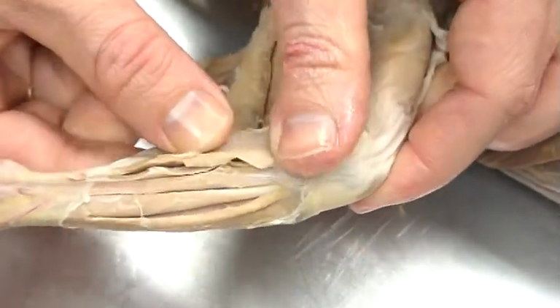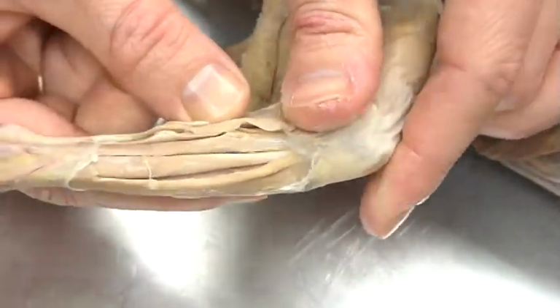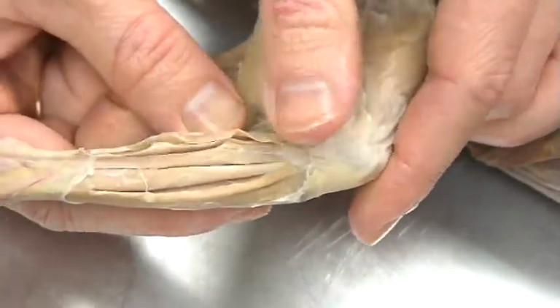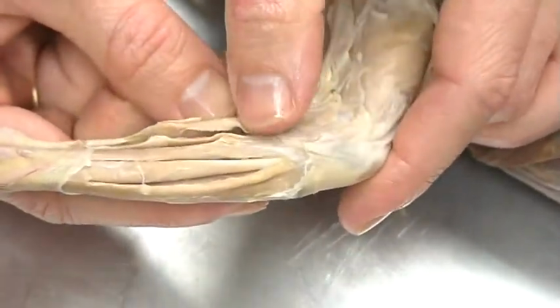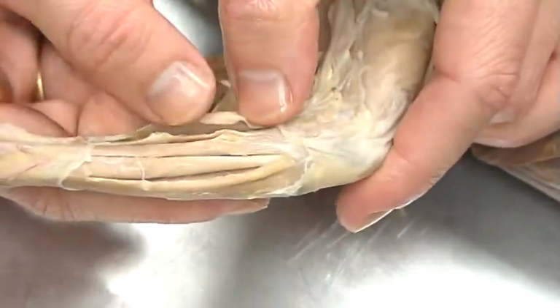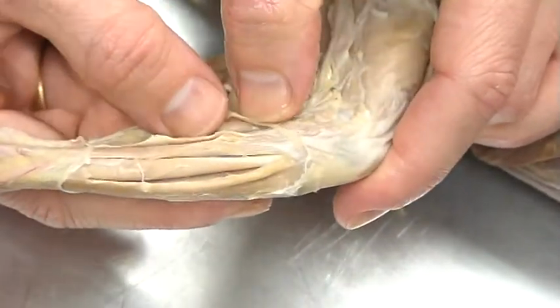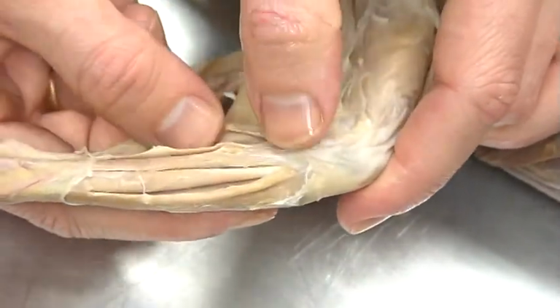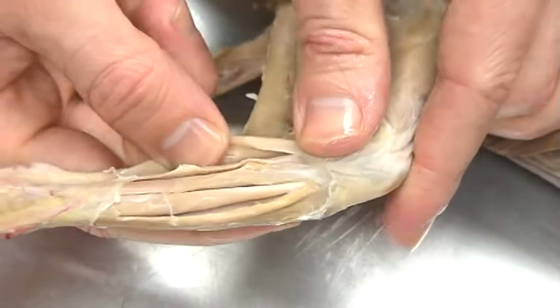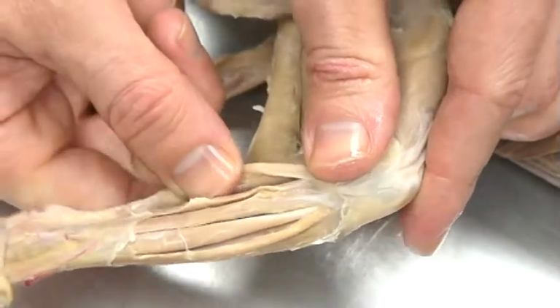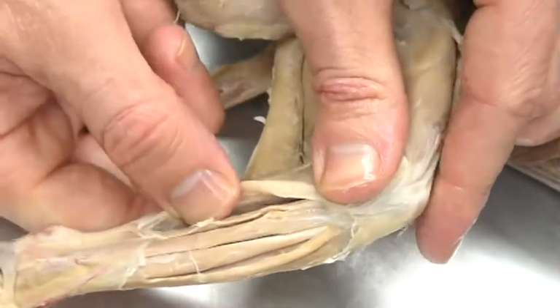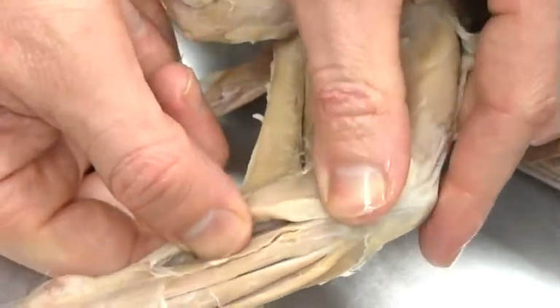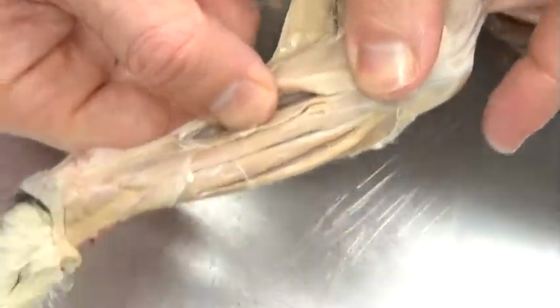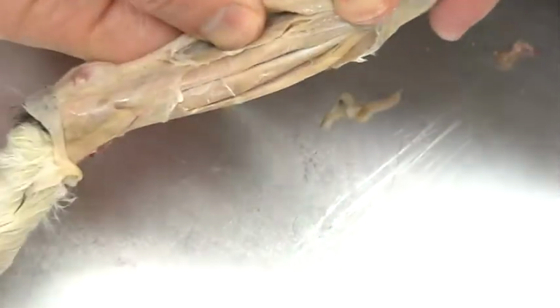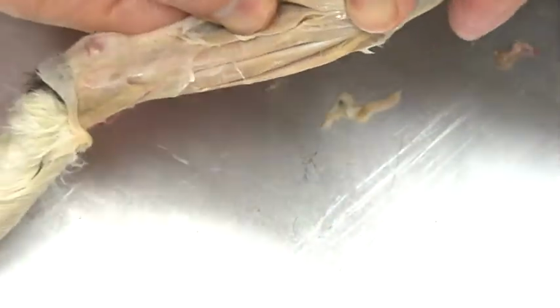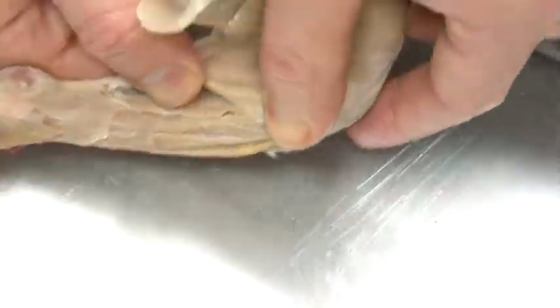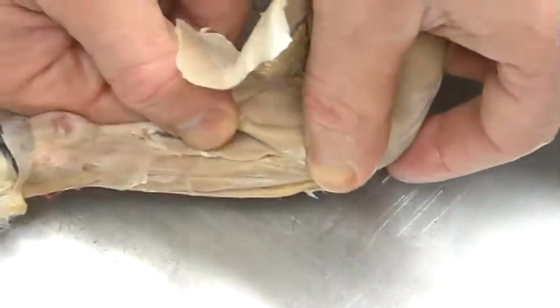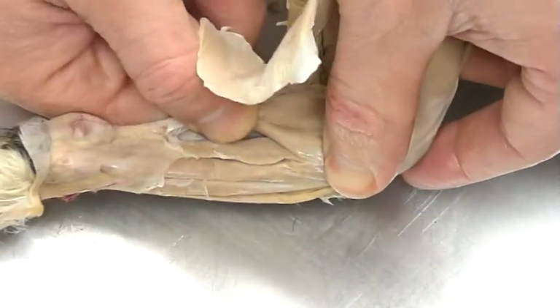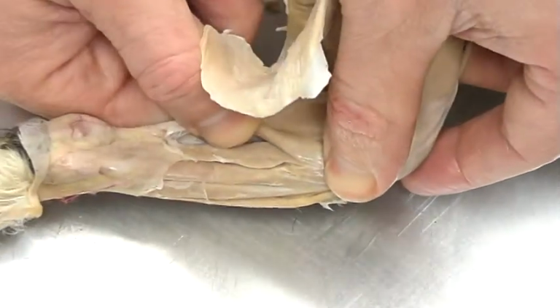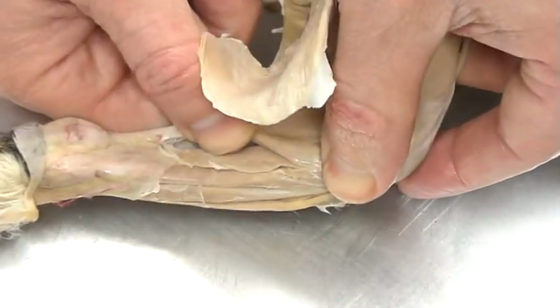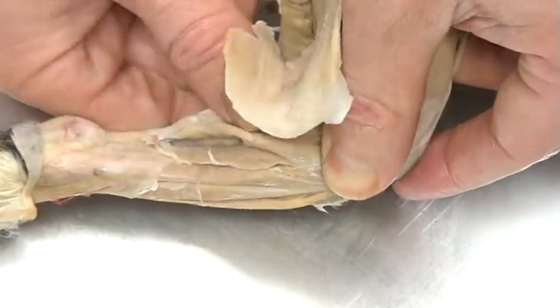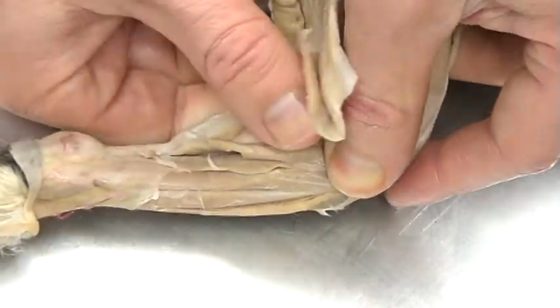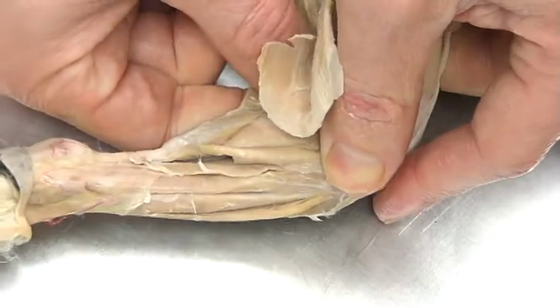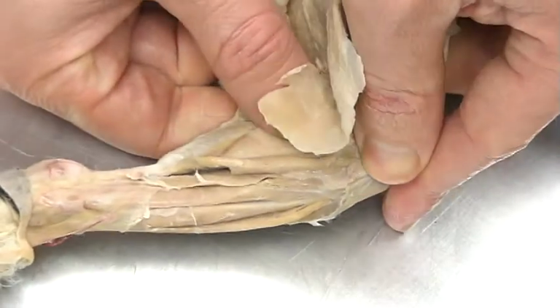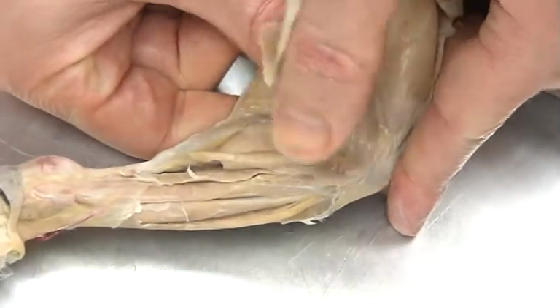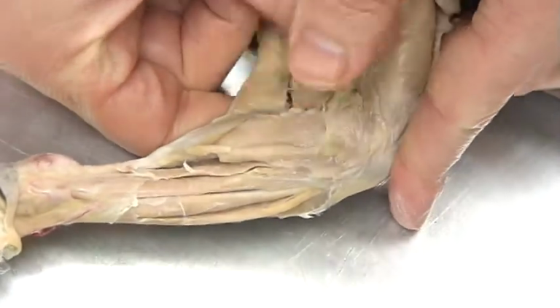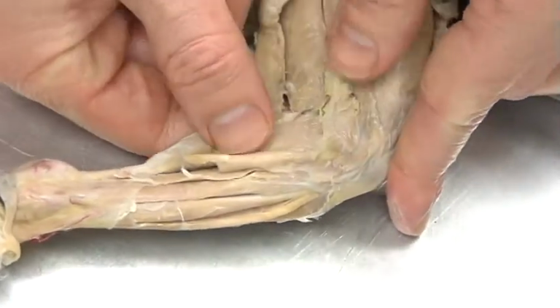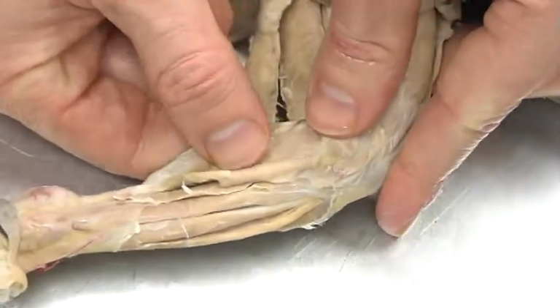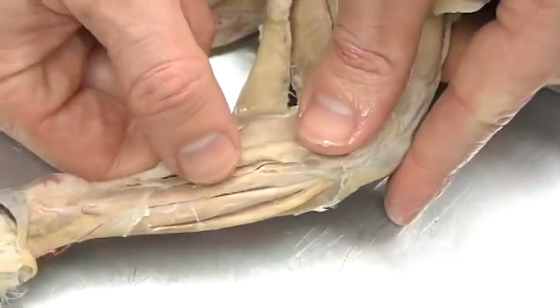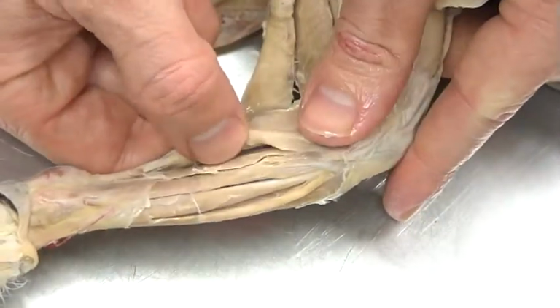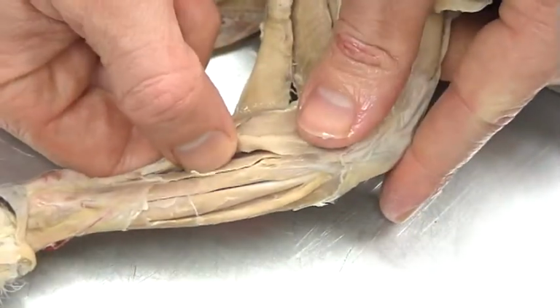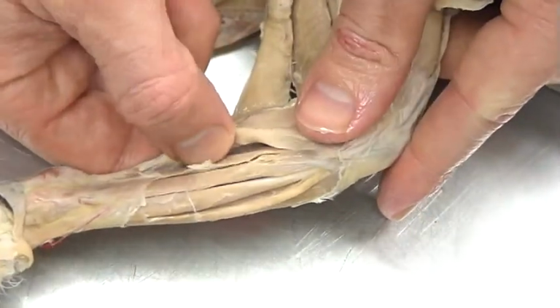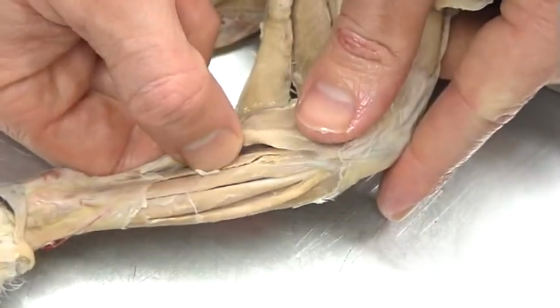Now if I fold that away, what we're going to see is an underlying muscle right here — the soleus. So the big calf muscle is the gastrocnemius, and then beneath it is the soleus.